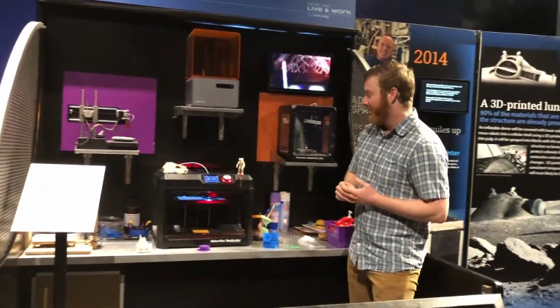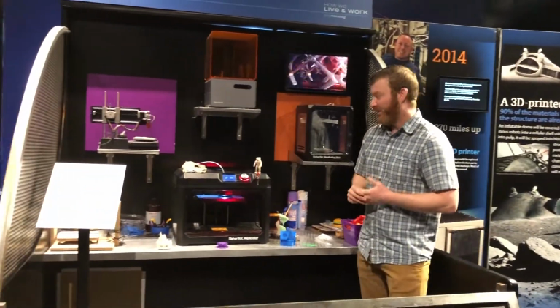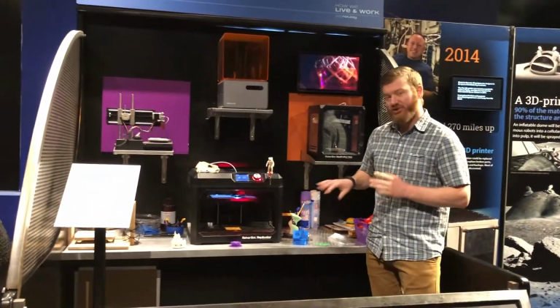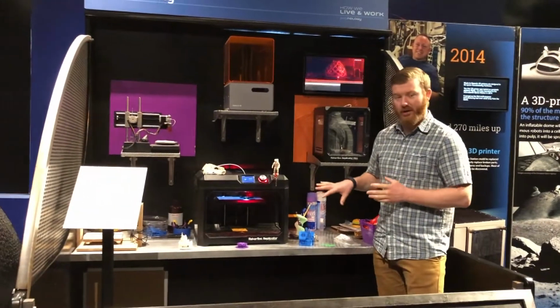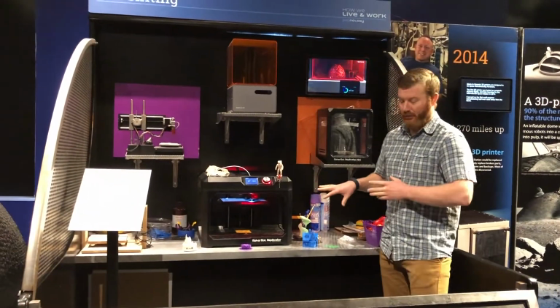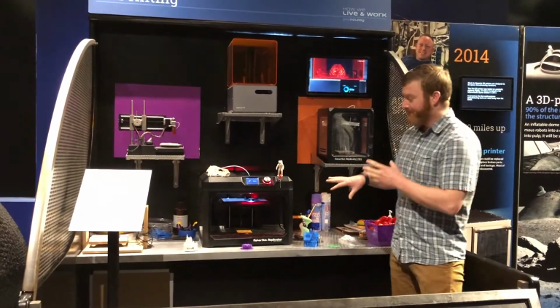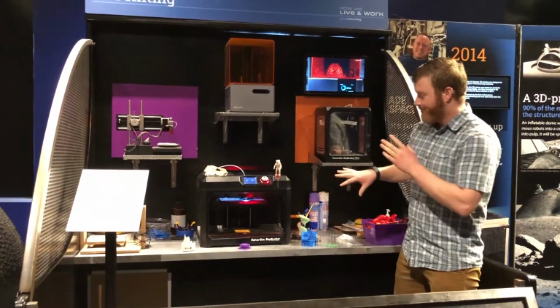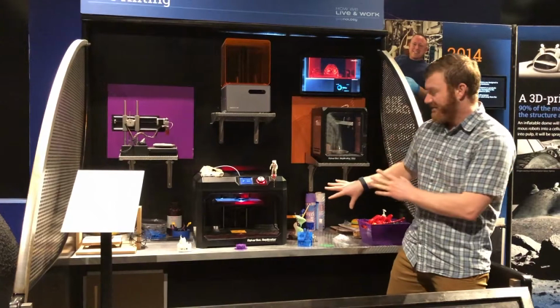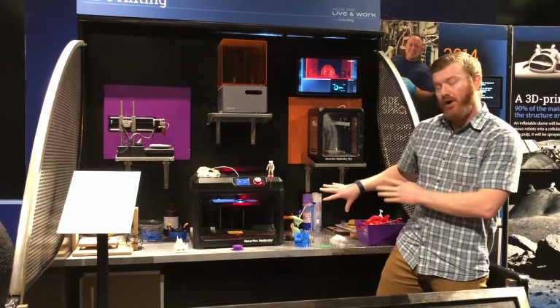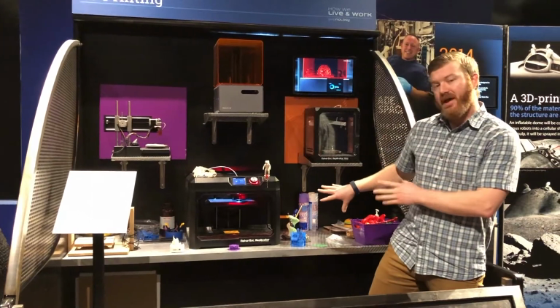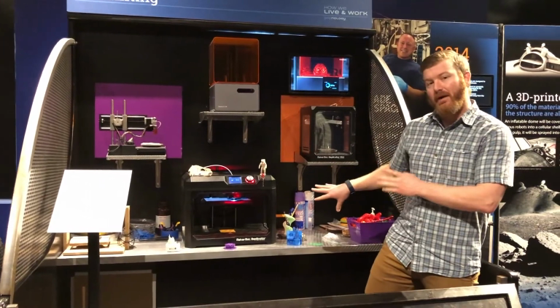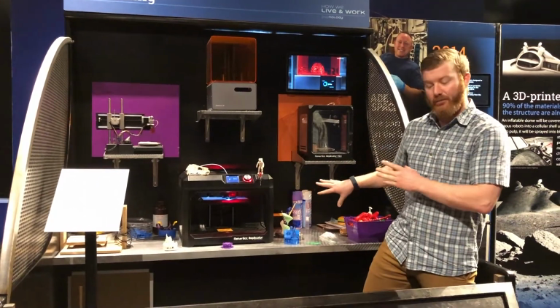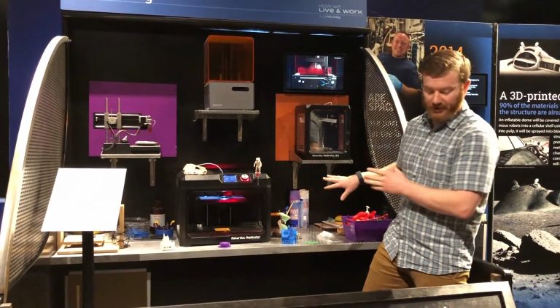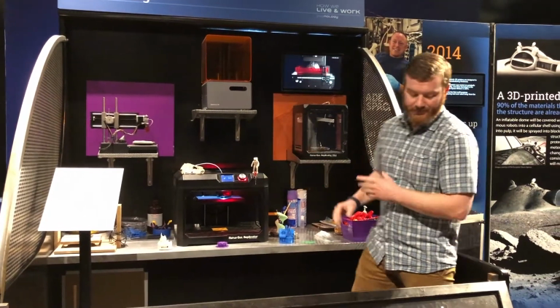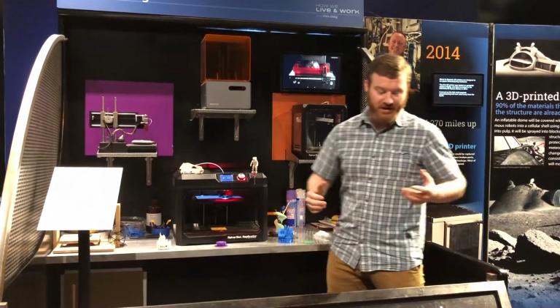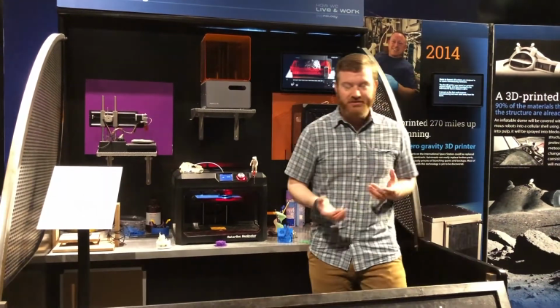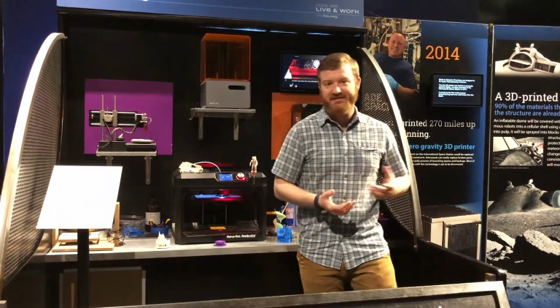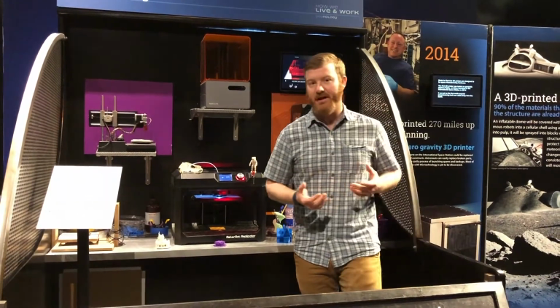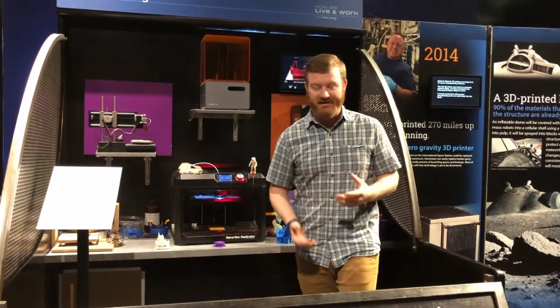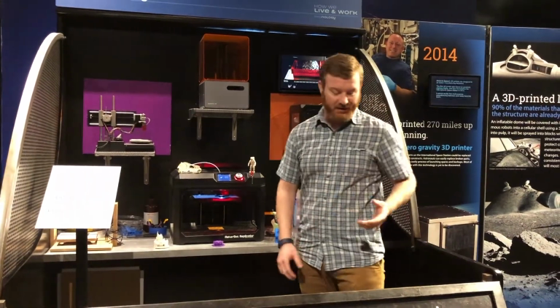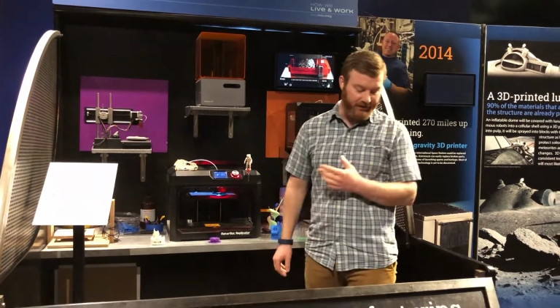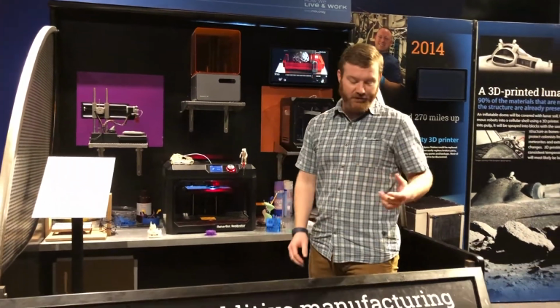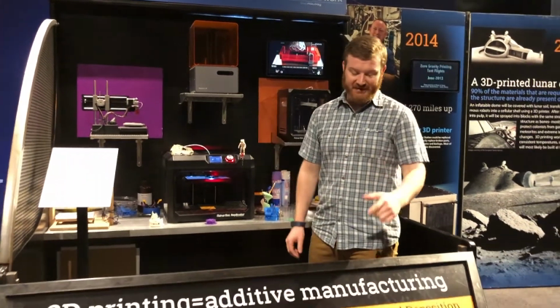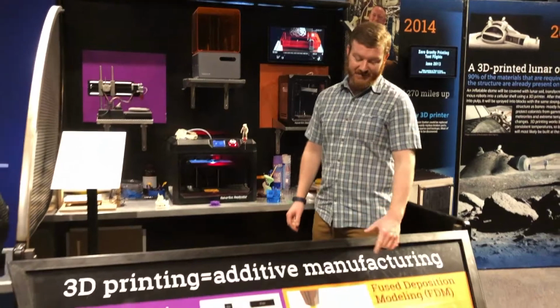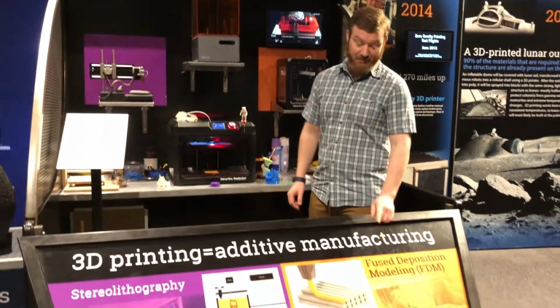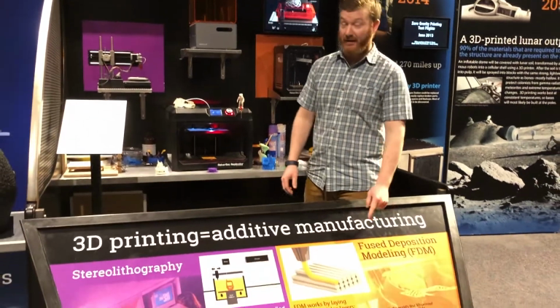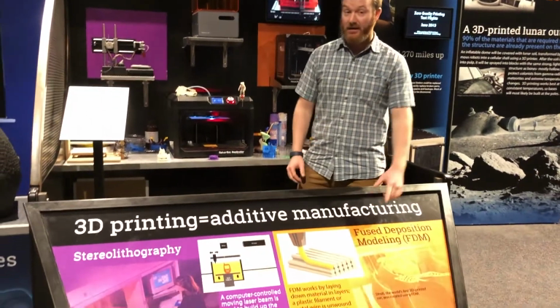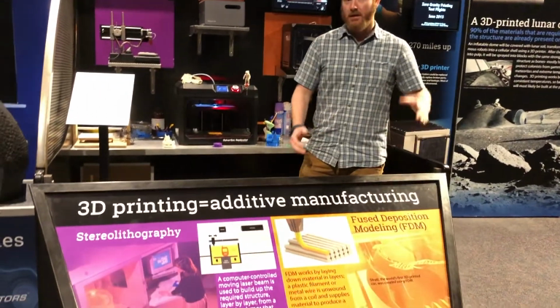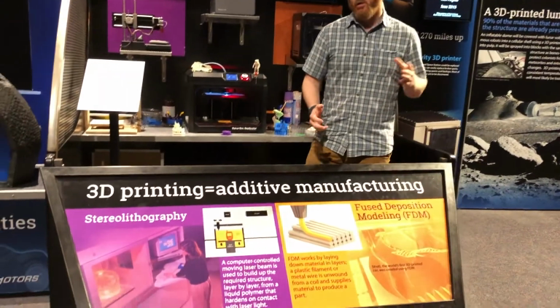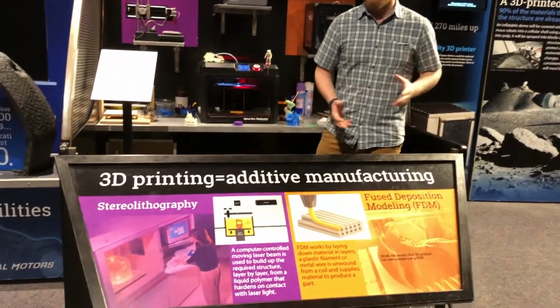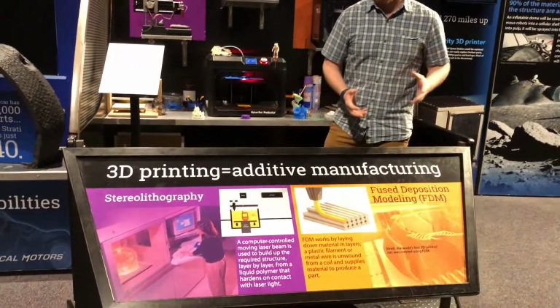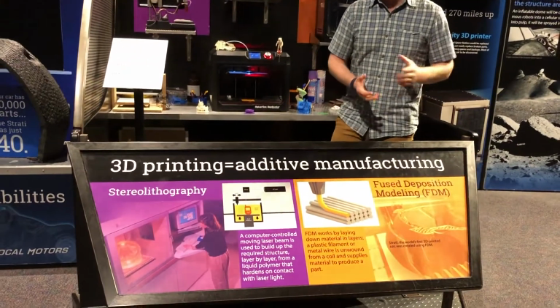I just started a print. This is our MakerBot printer. It uses a process called fused deposition modeling, or FDM for short.